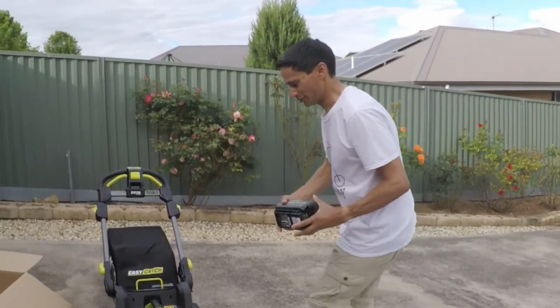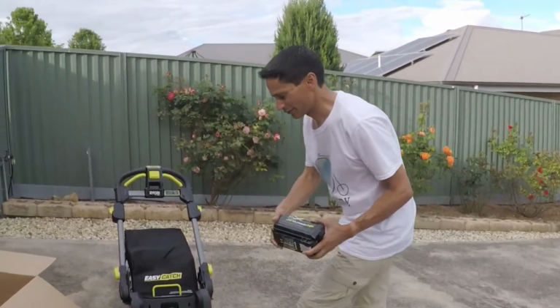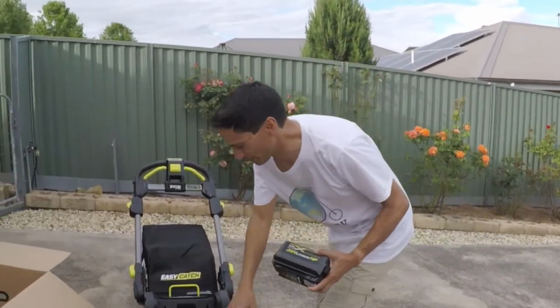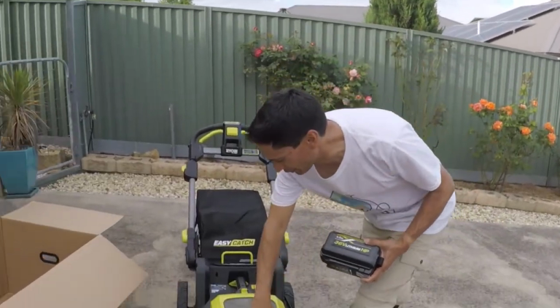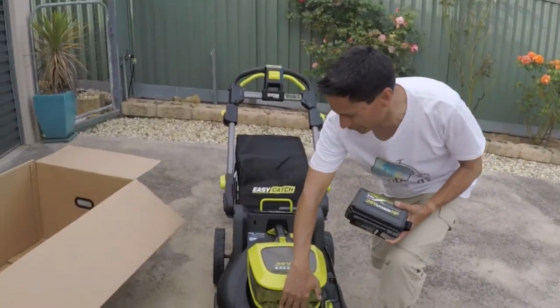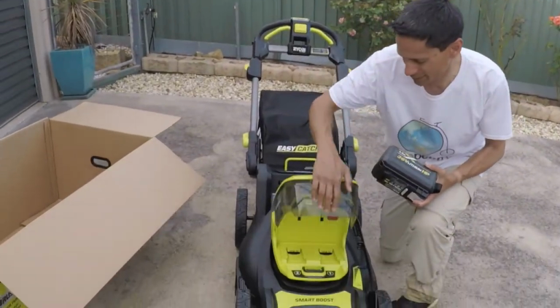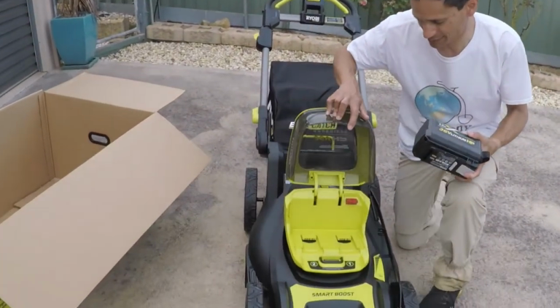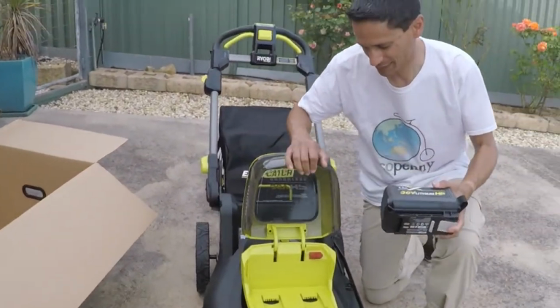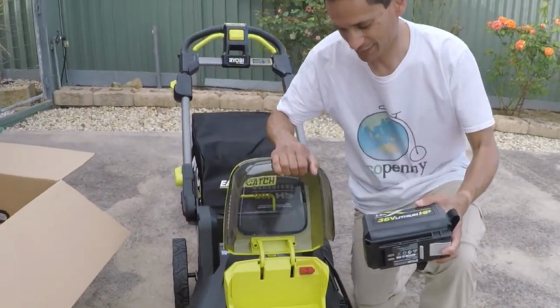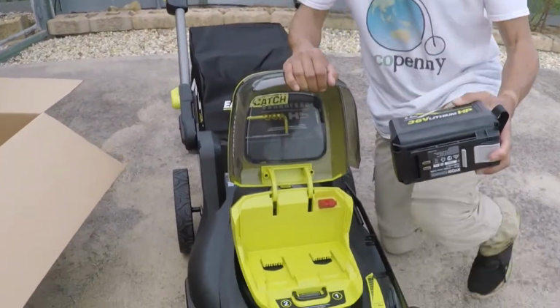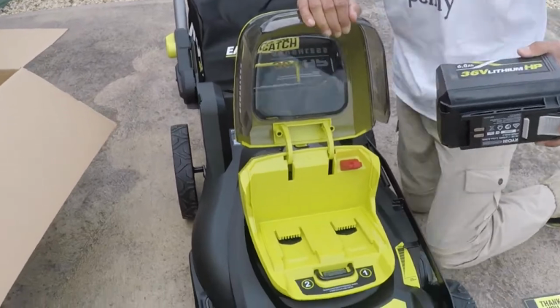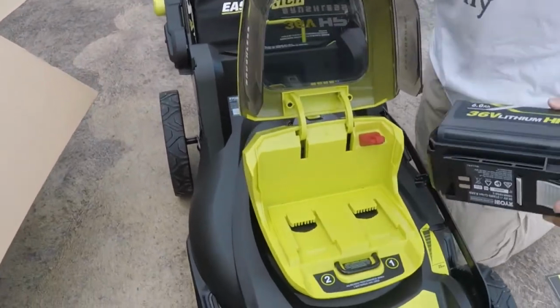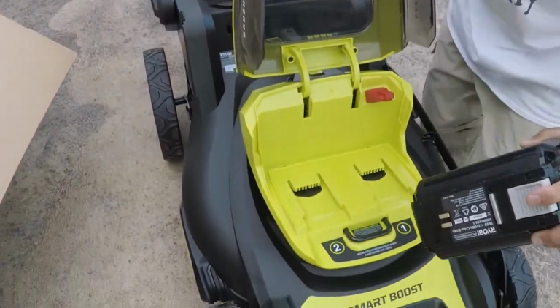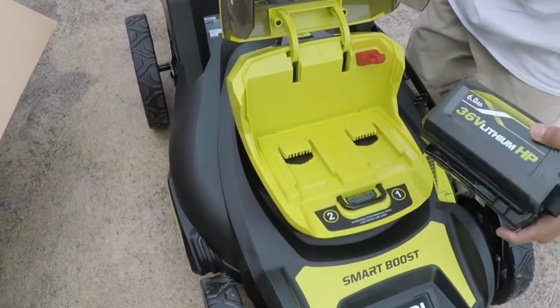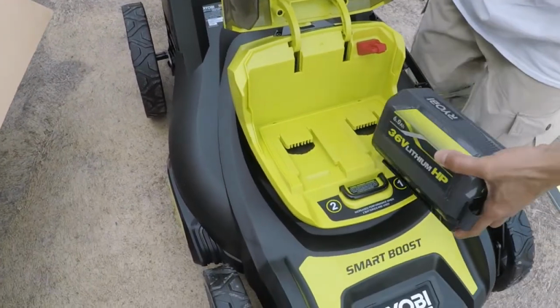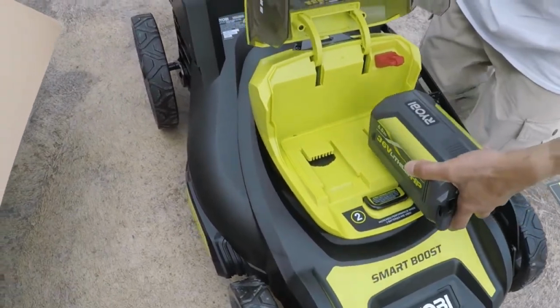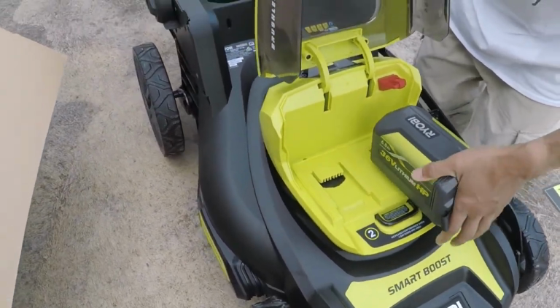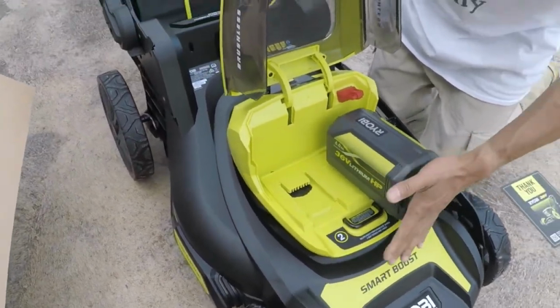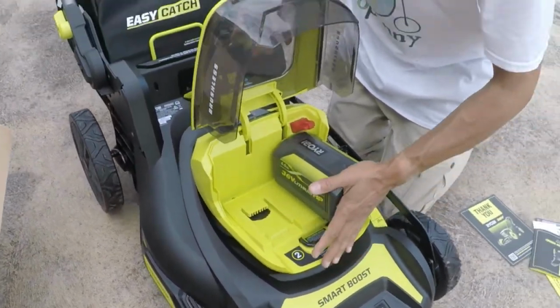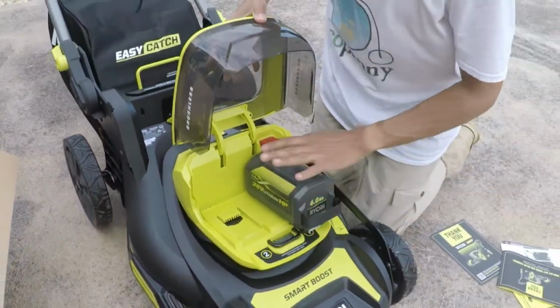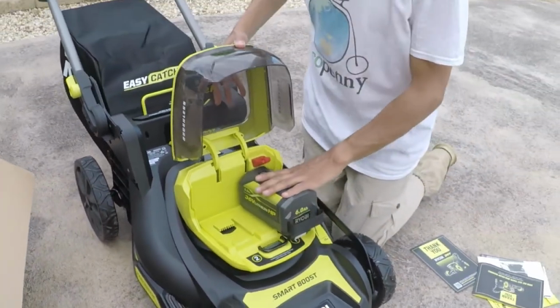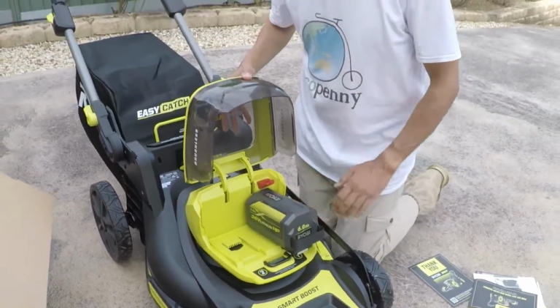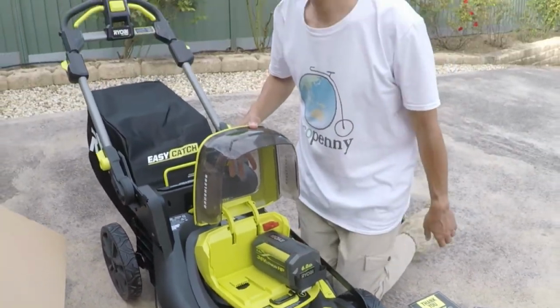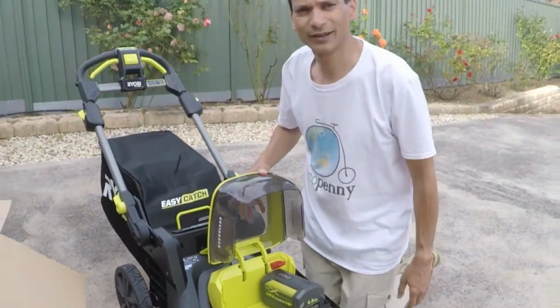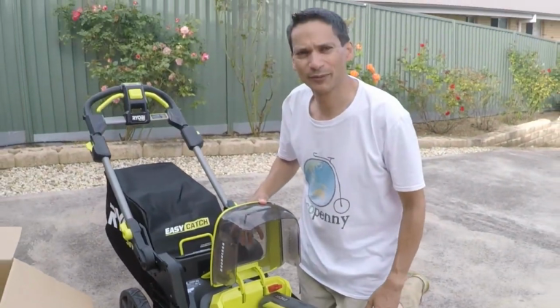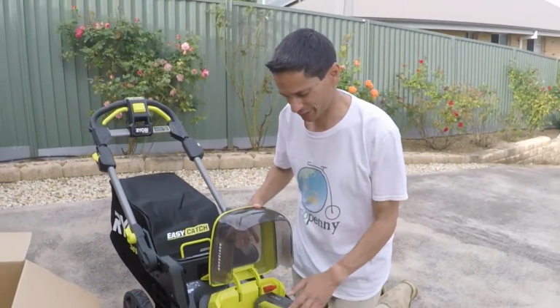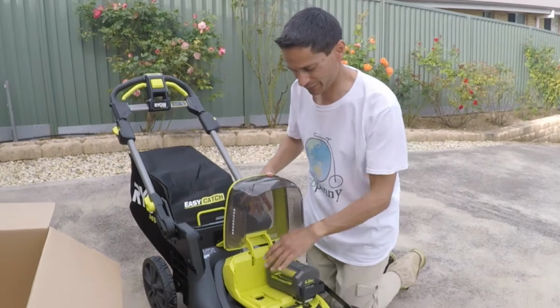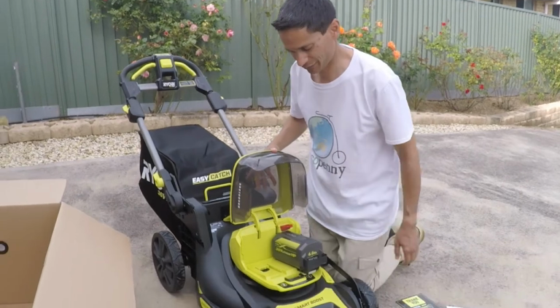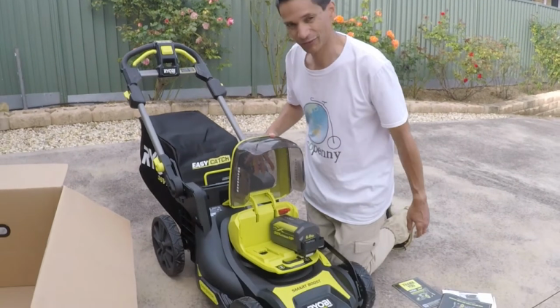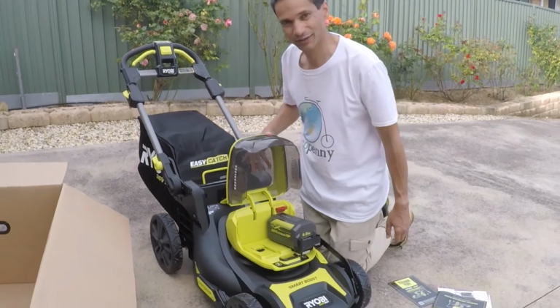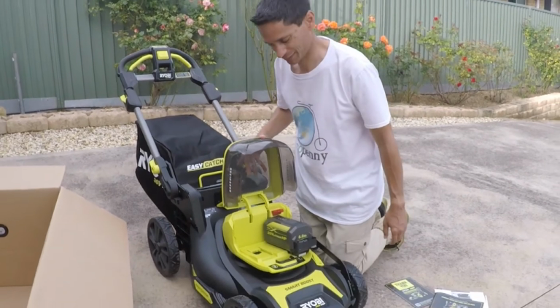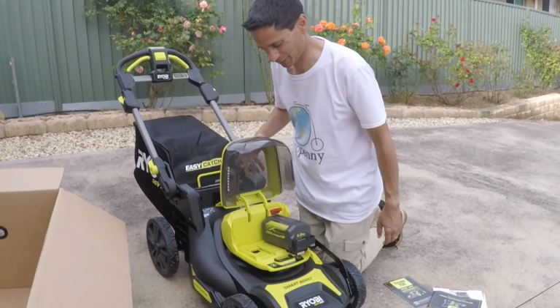The batteries just simply slot in. It'll work with the battery that it comes with, or you can put an extra battery in as well.